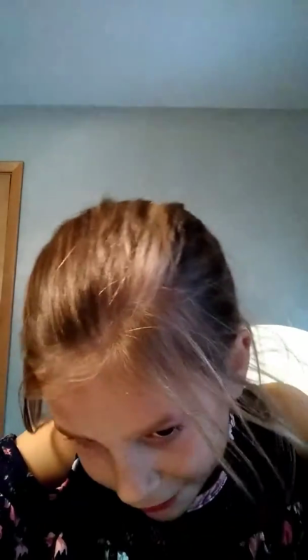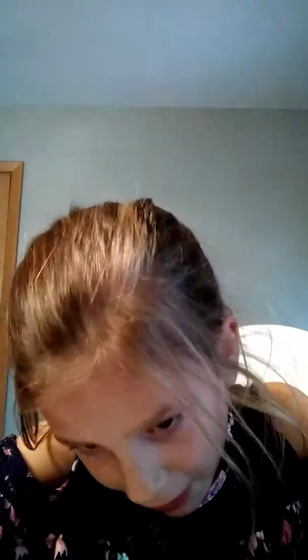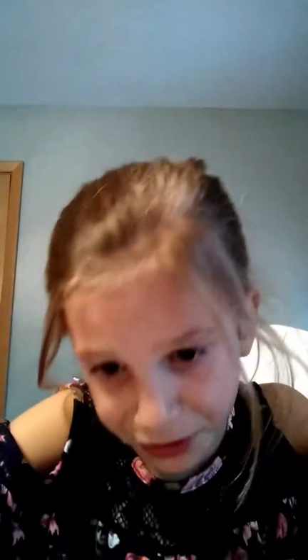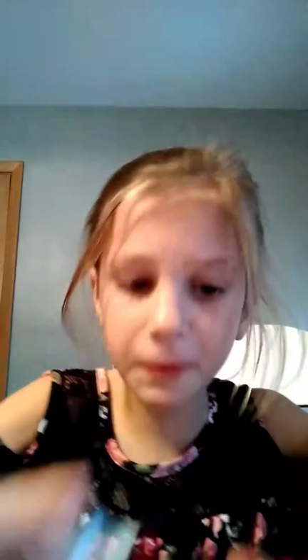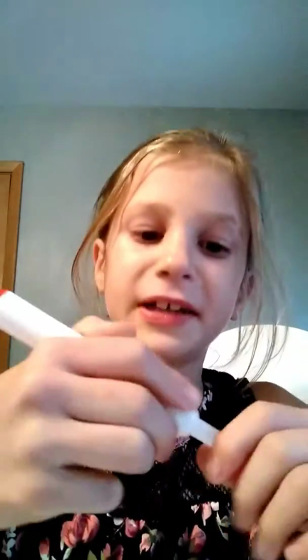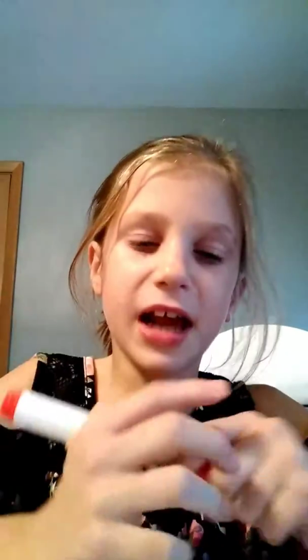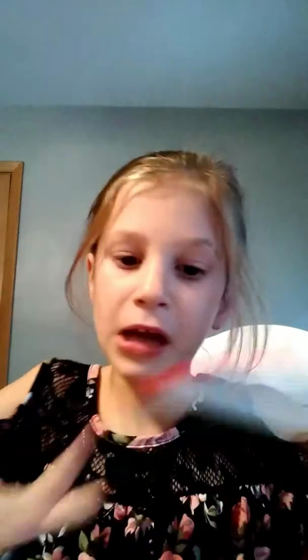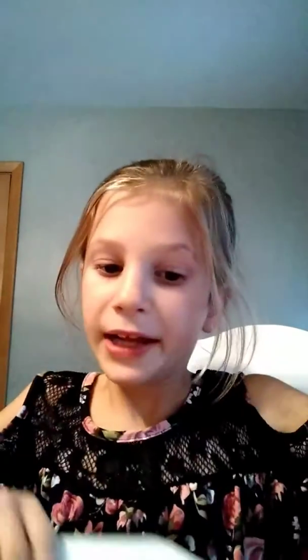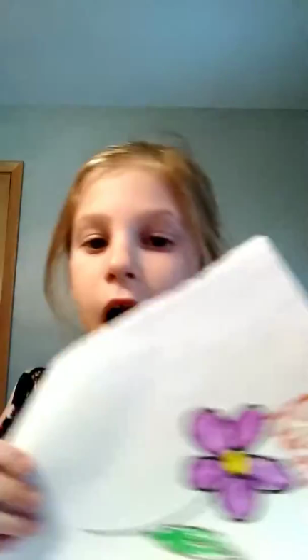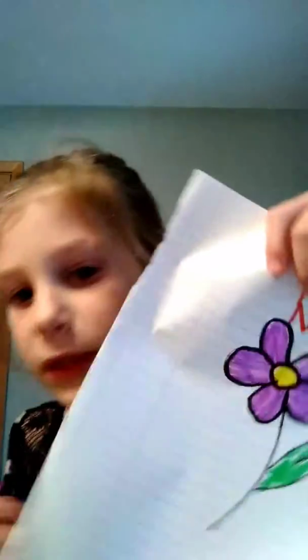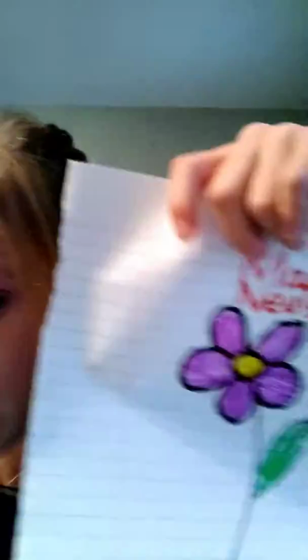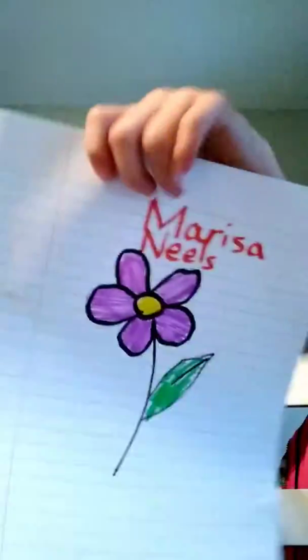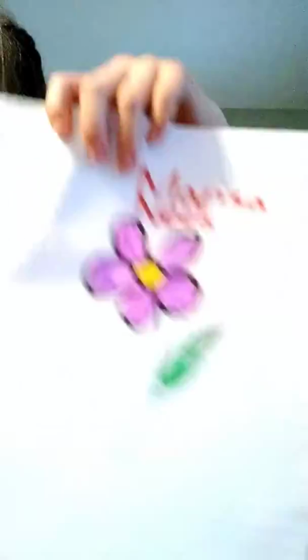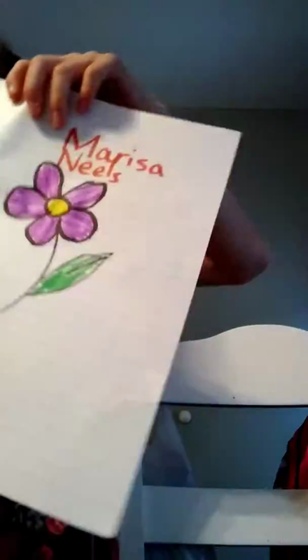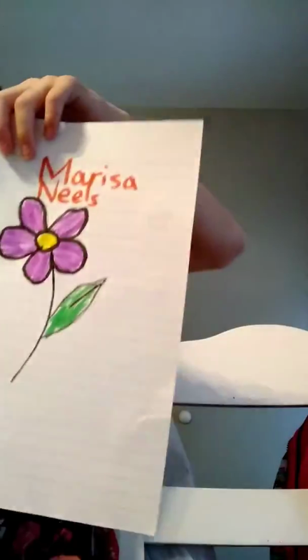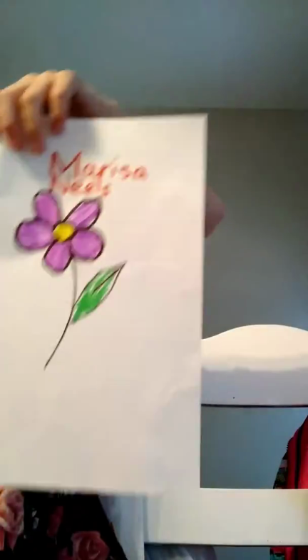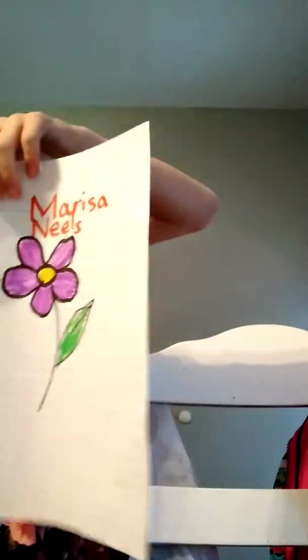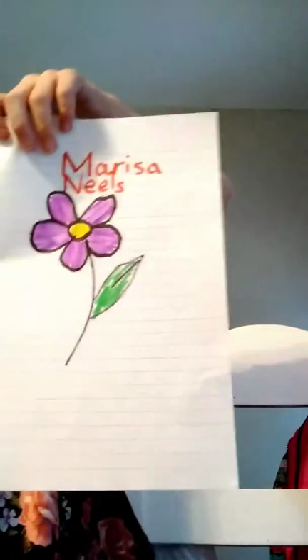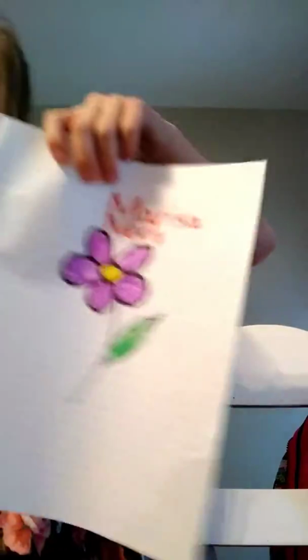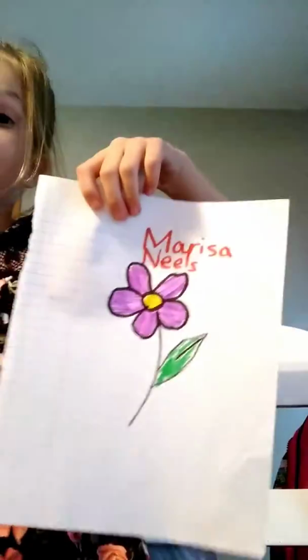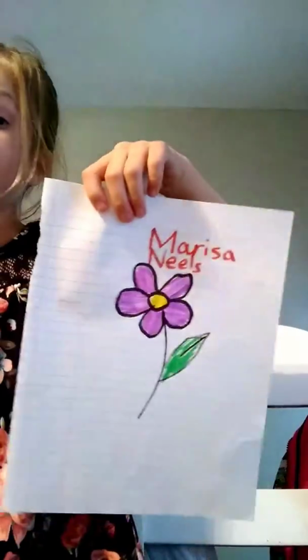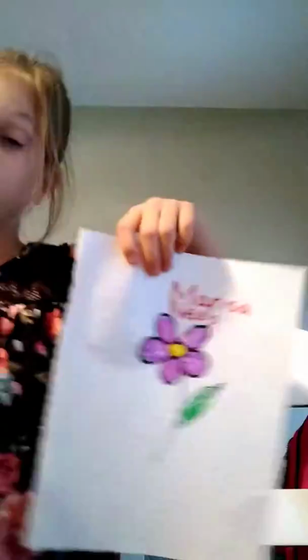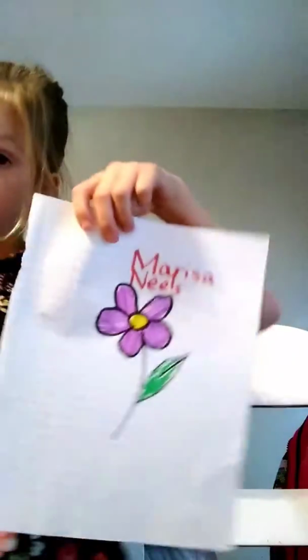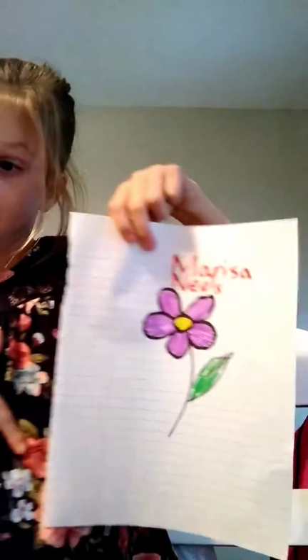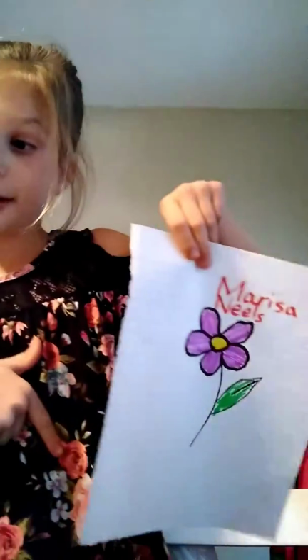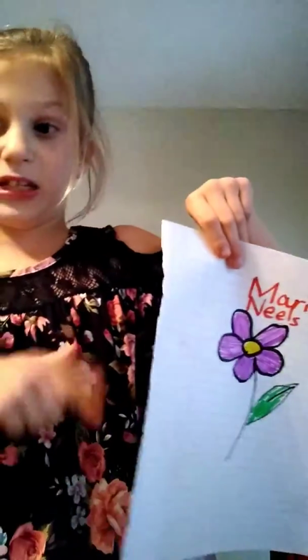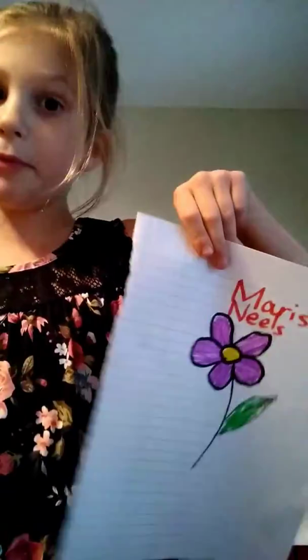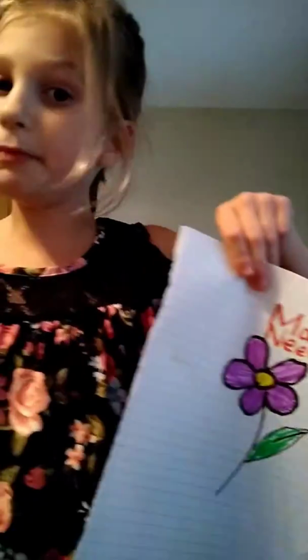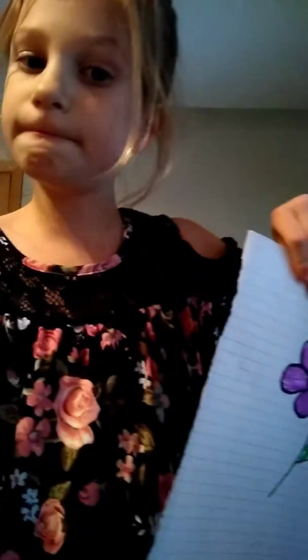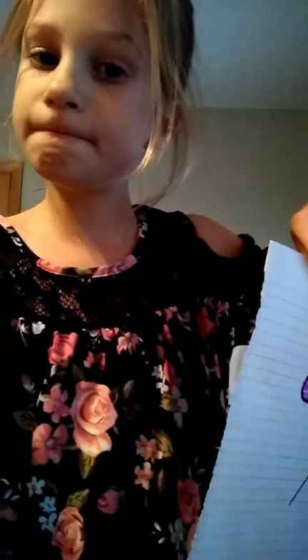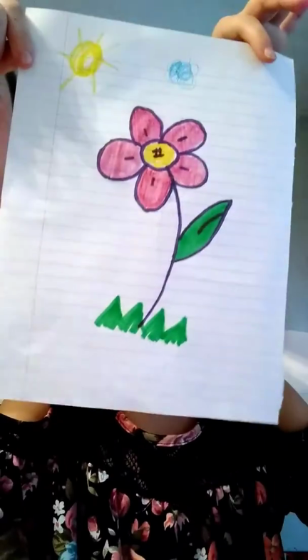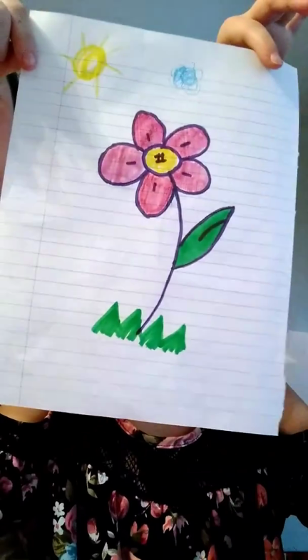I am done with this and I put my name on it because my friend is doing the same thing. But I am also not done. So I will see you when I am done. It is my sister's.